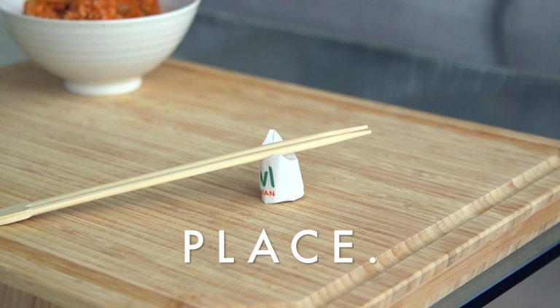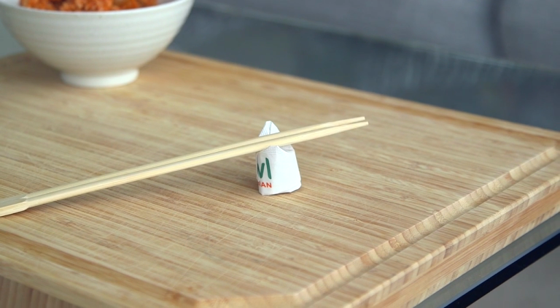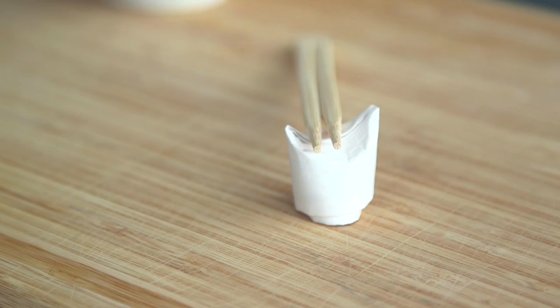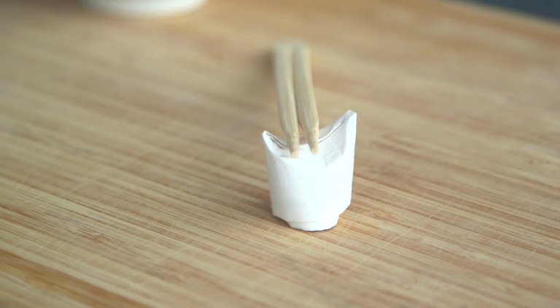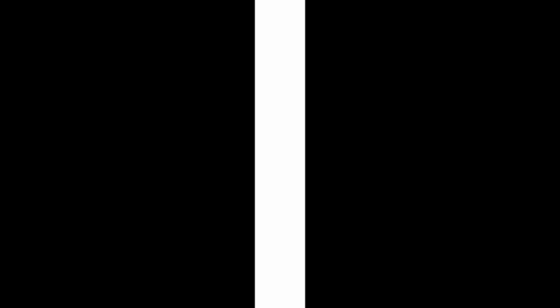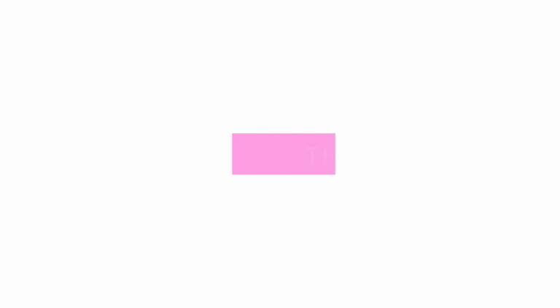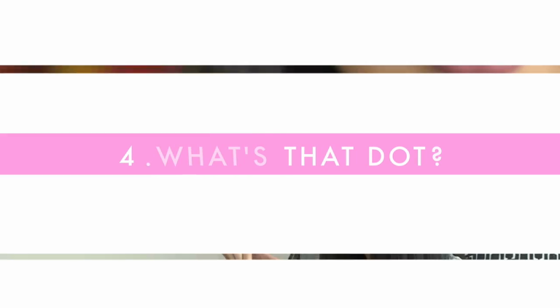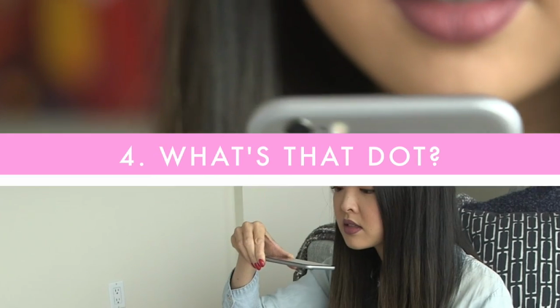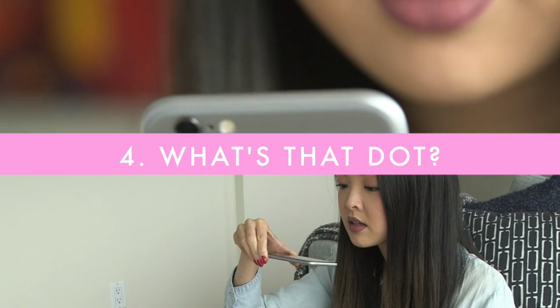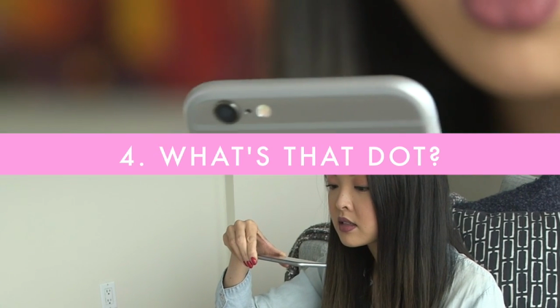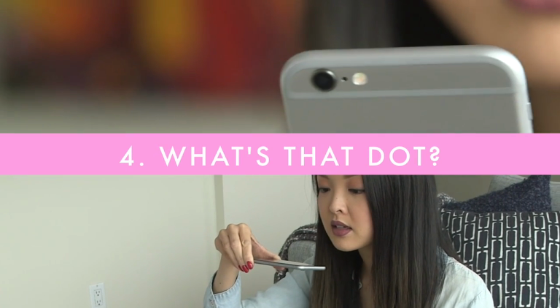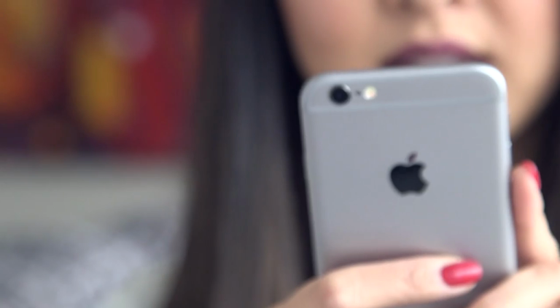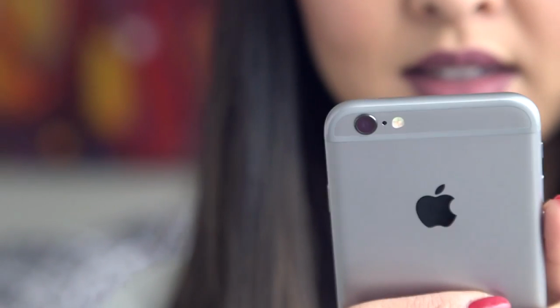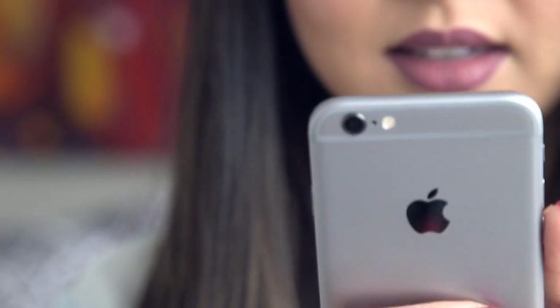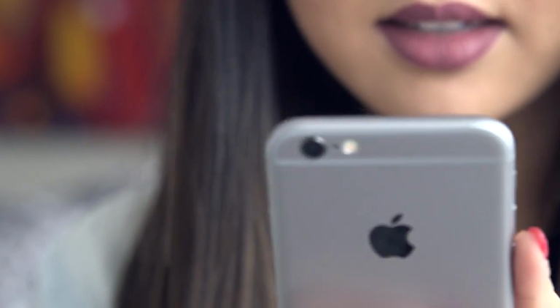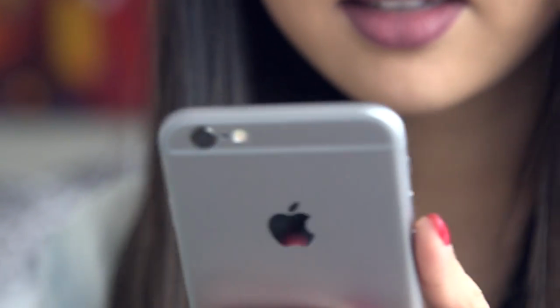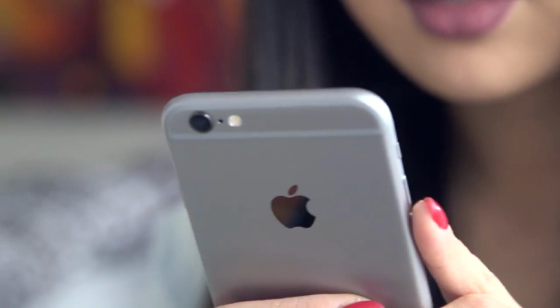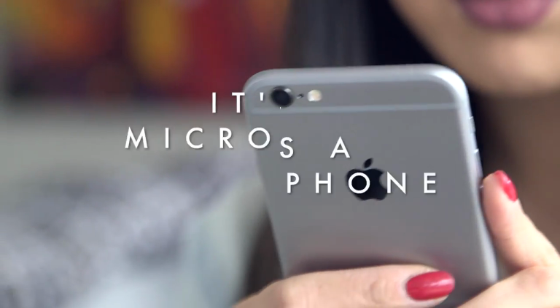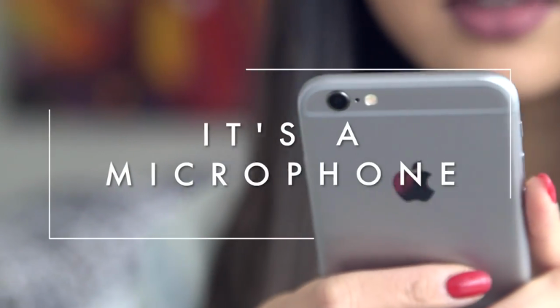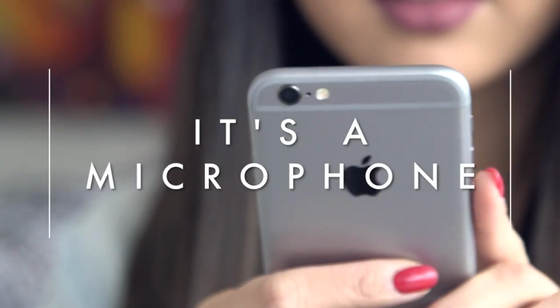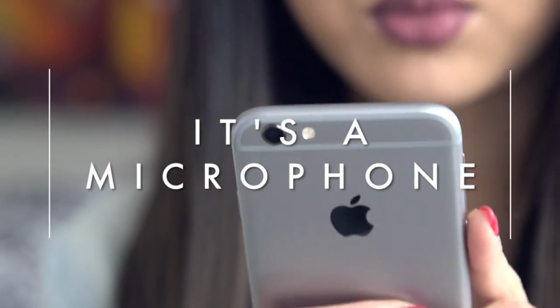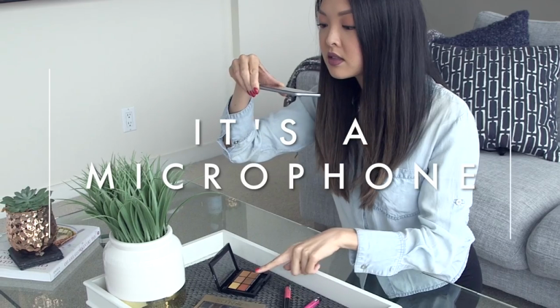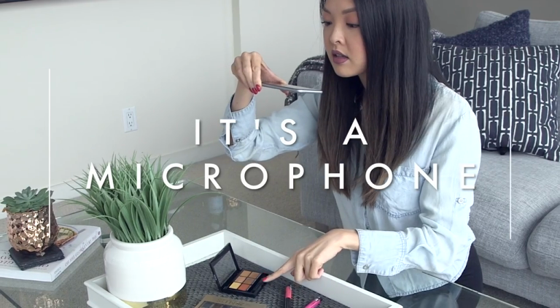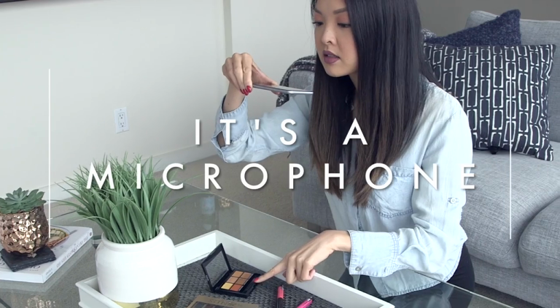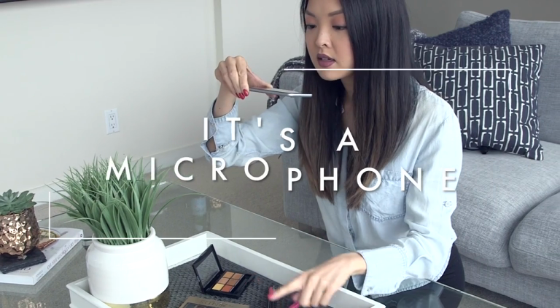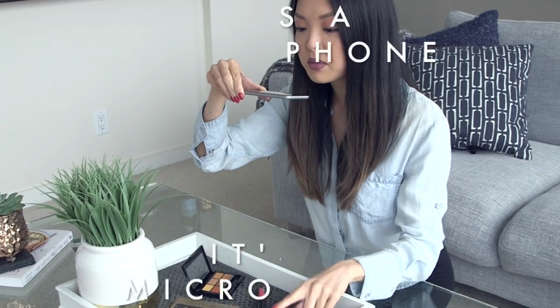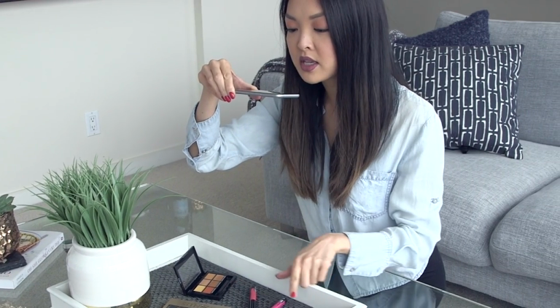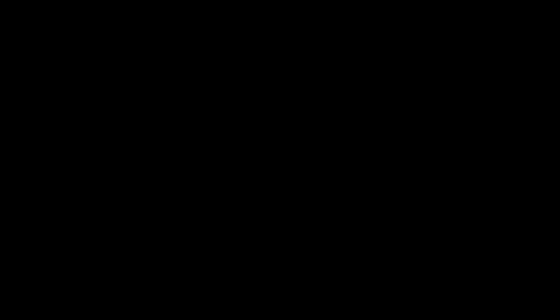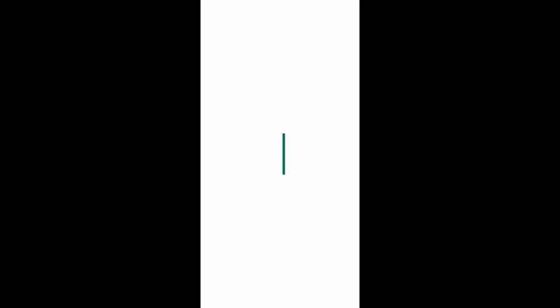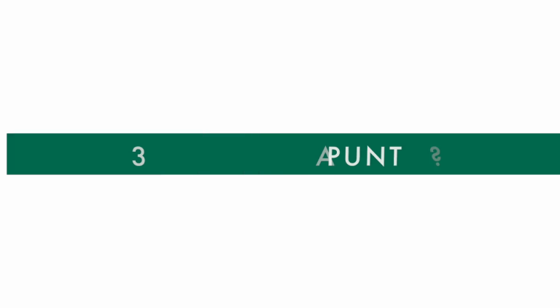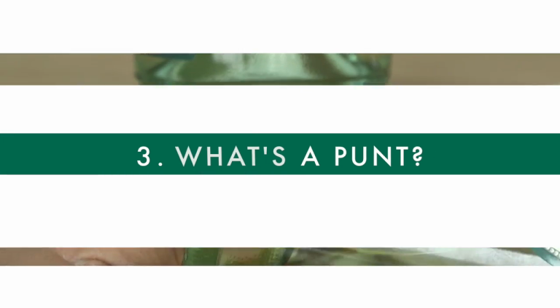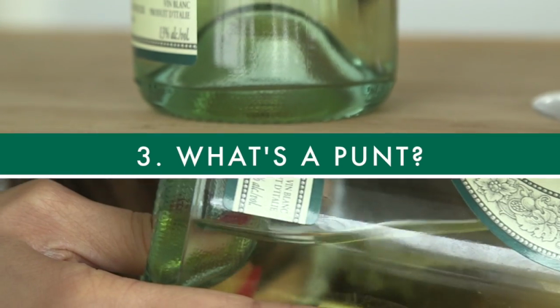What's that dot next to the iPhone camera? It's actually a microphone for when you're using the back camera — it helps eliminate background noise when you're recording videos from the rear camera. Cool, right?